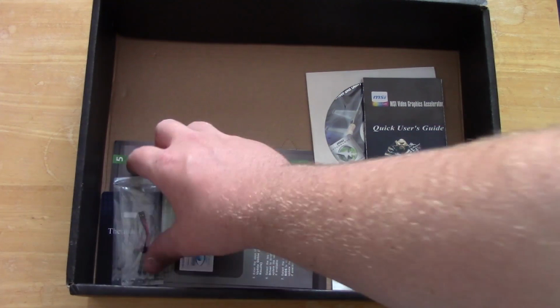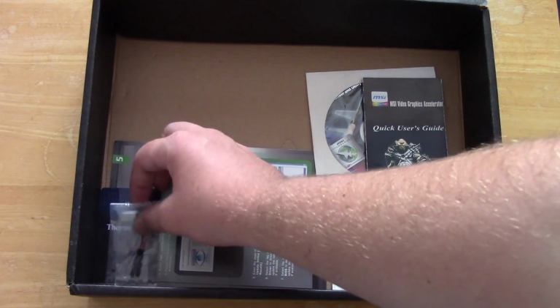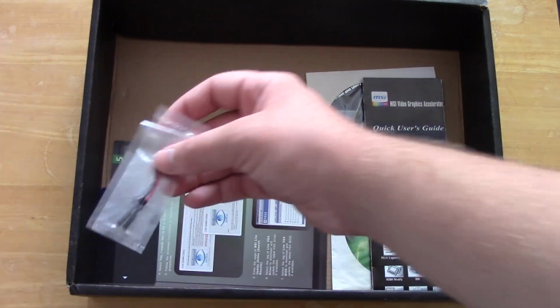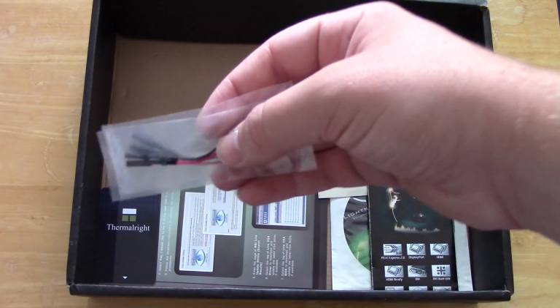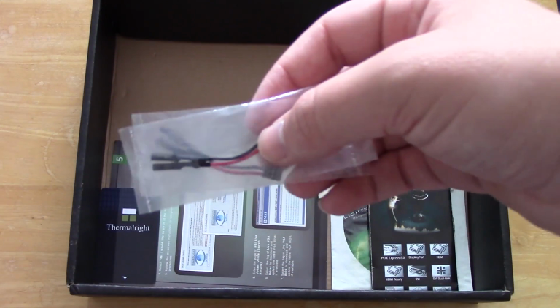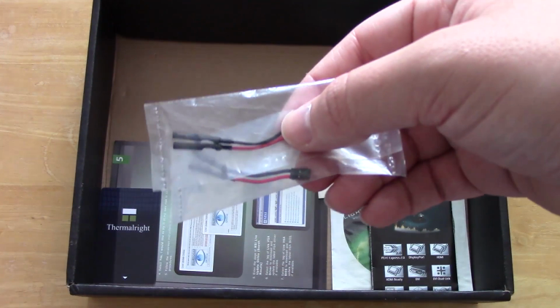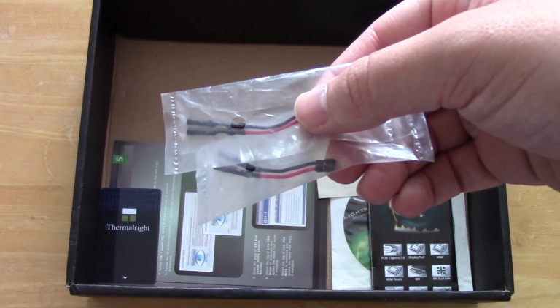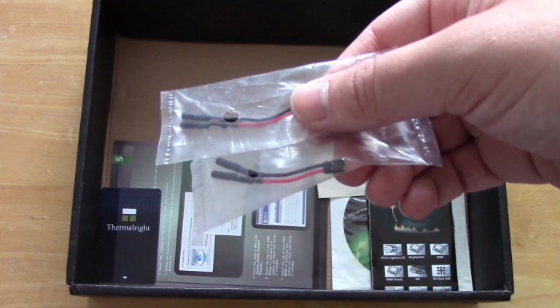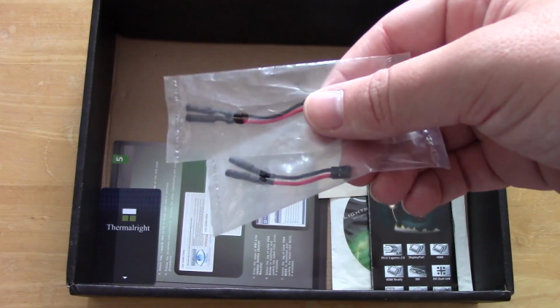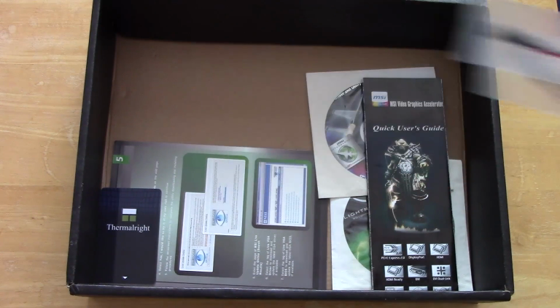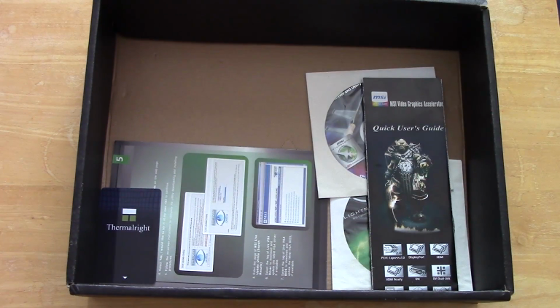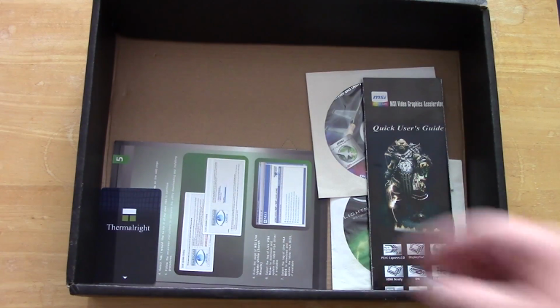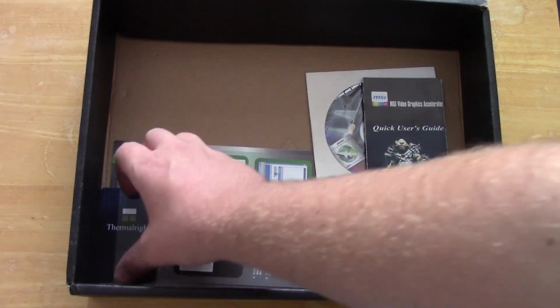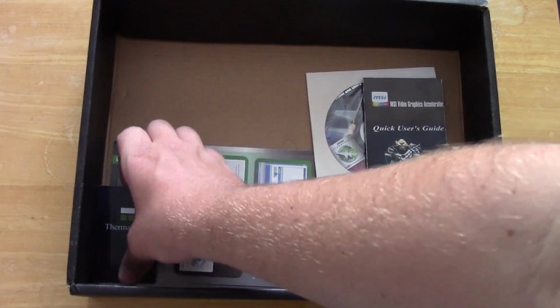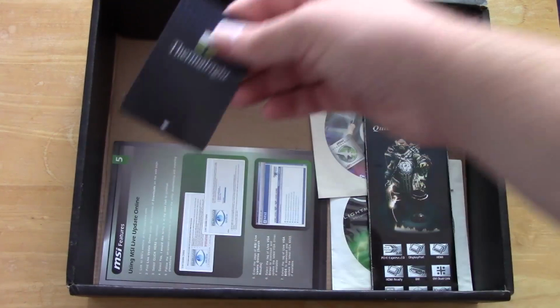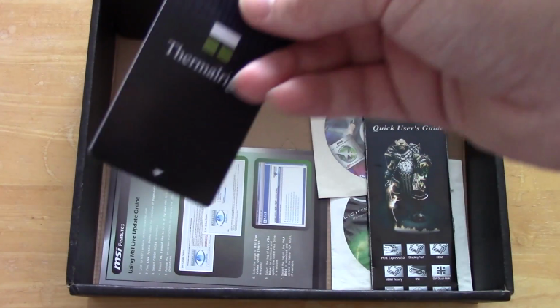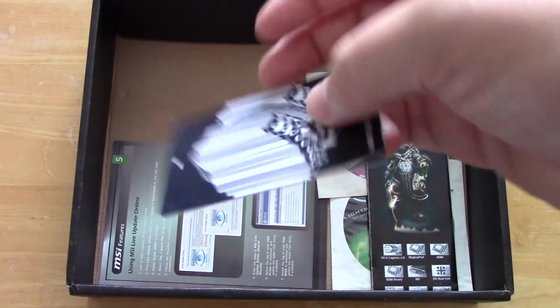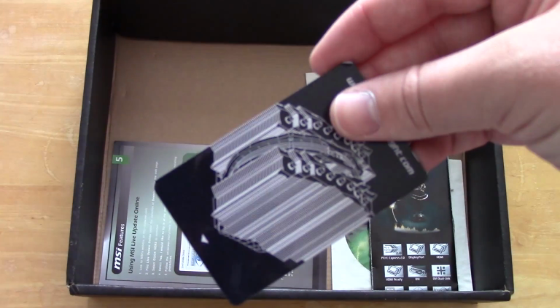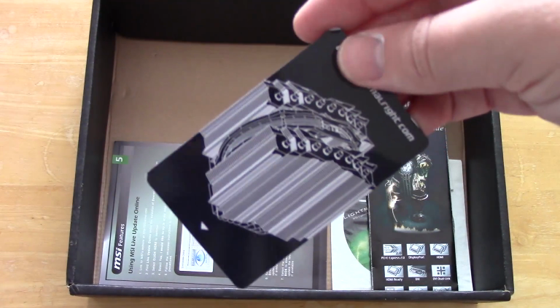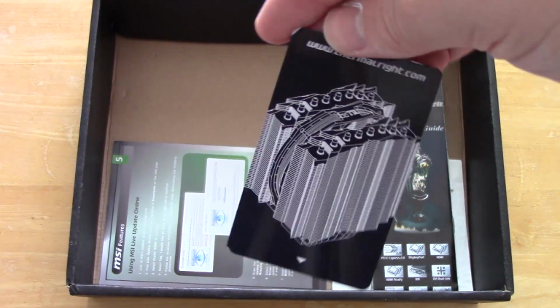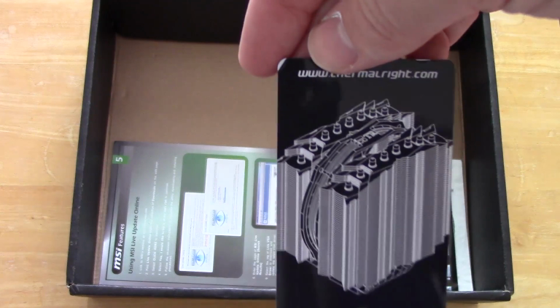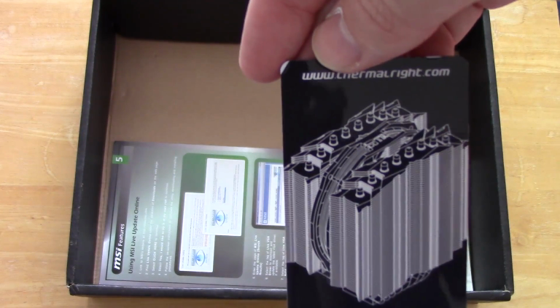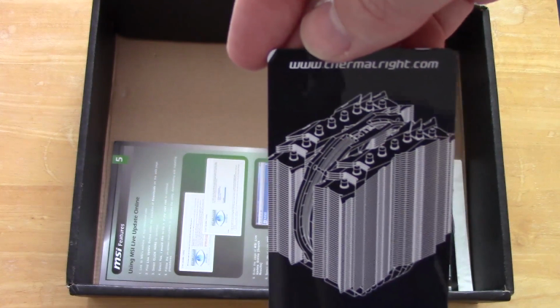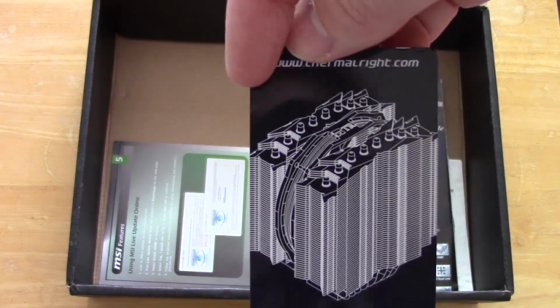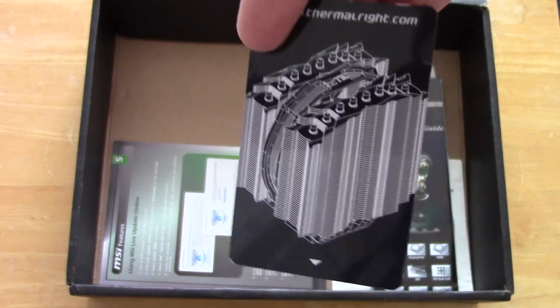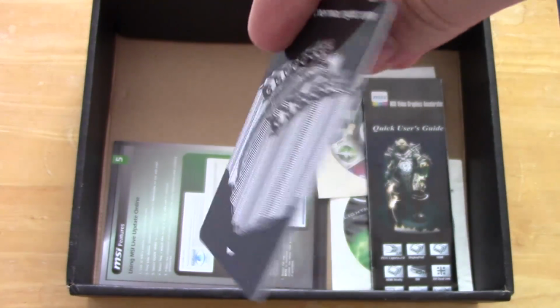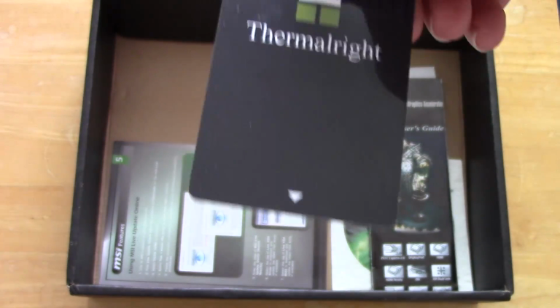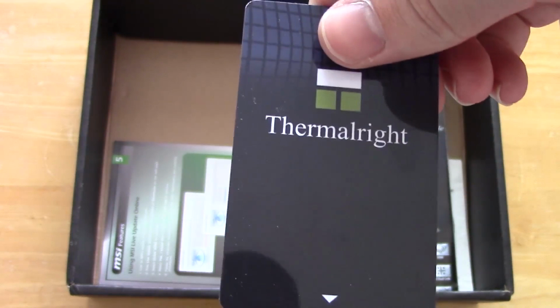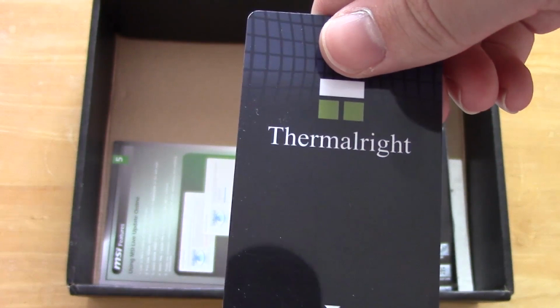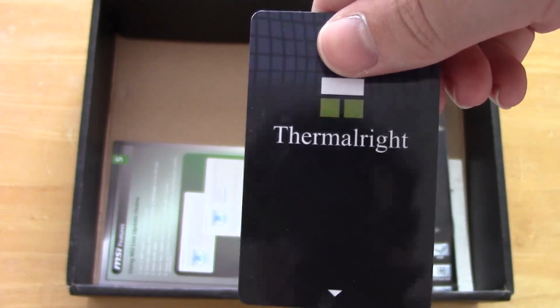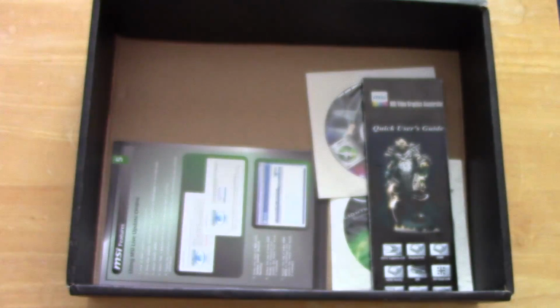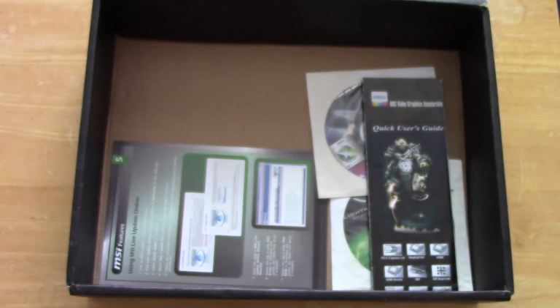We've got a couple of odds and ends here that I'm not really sure the purpose for, and a thermal write card which I don't think belongs in this box — it must have found its way in there when it was being dropped off at the shop by the previous user.